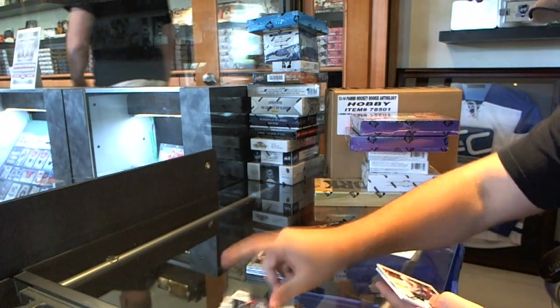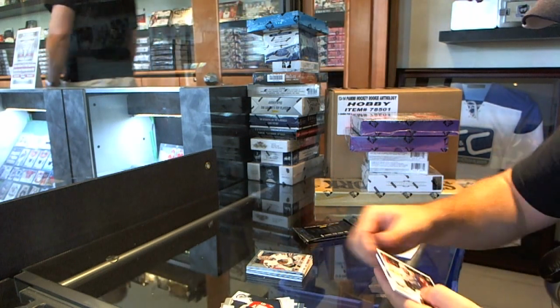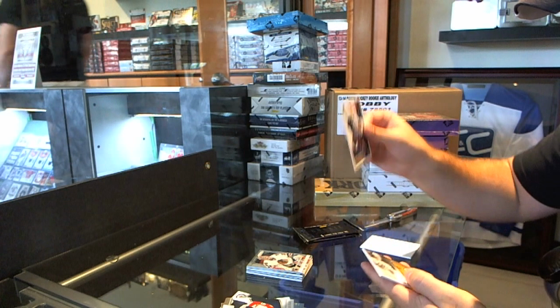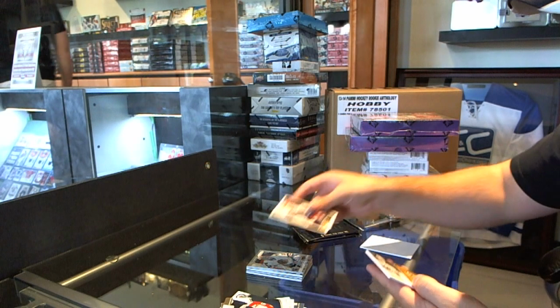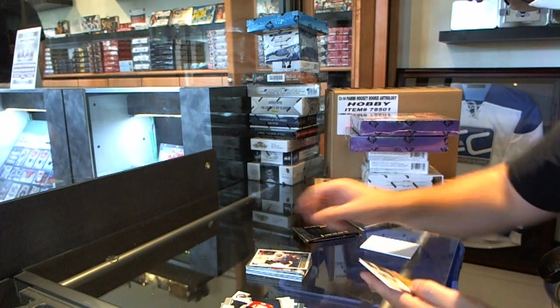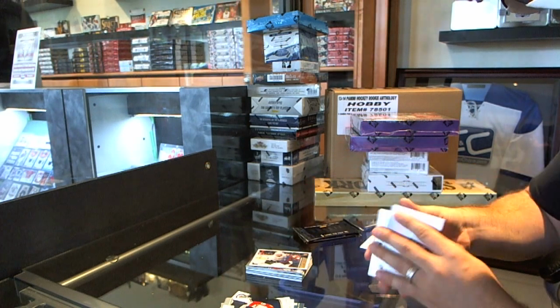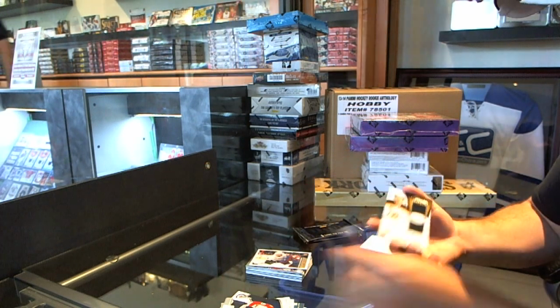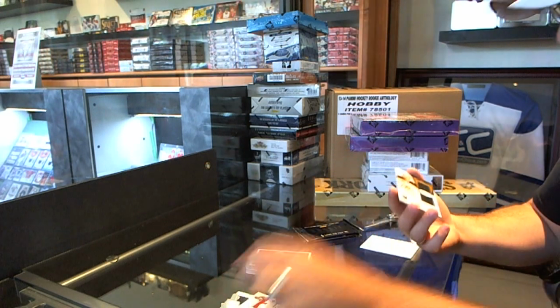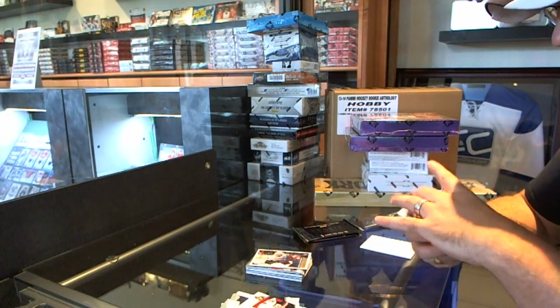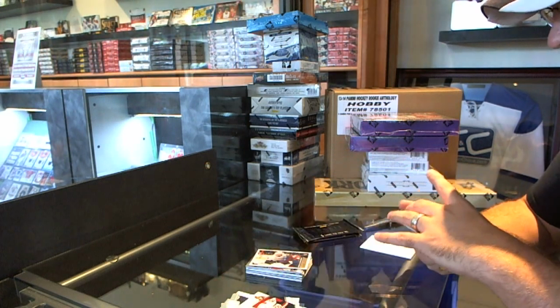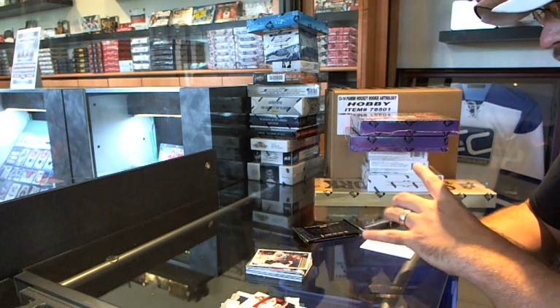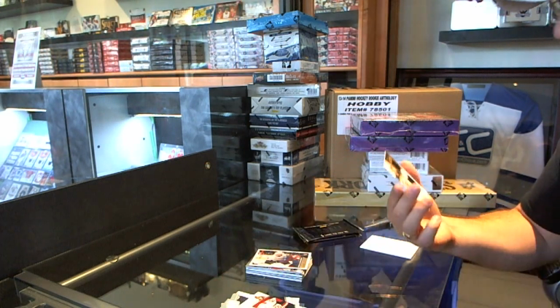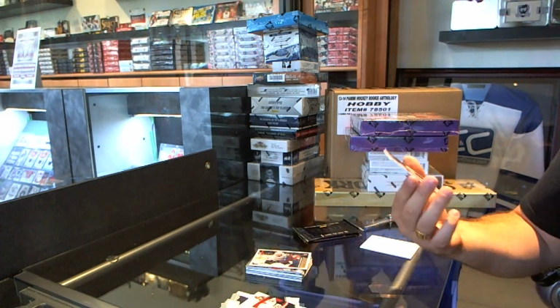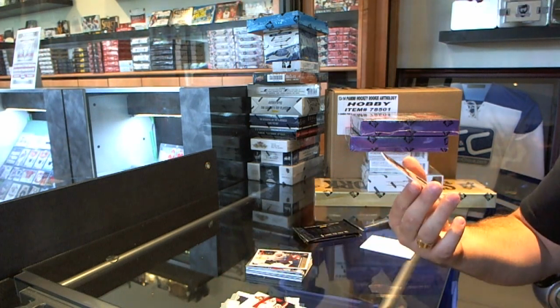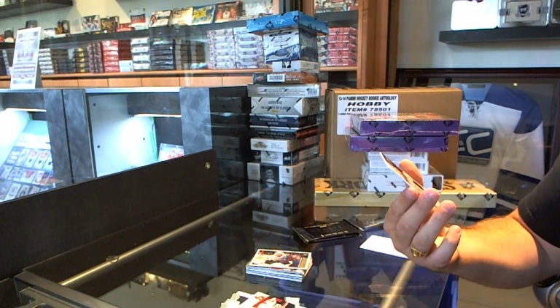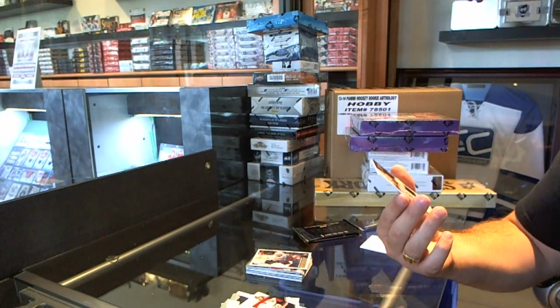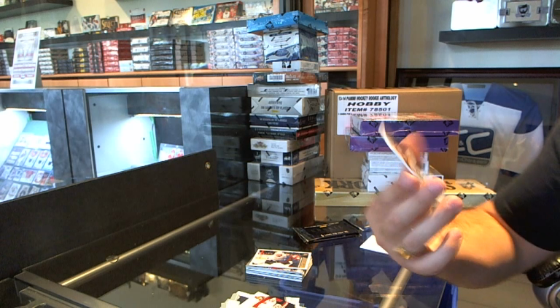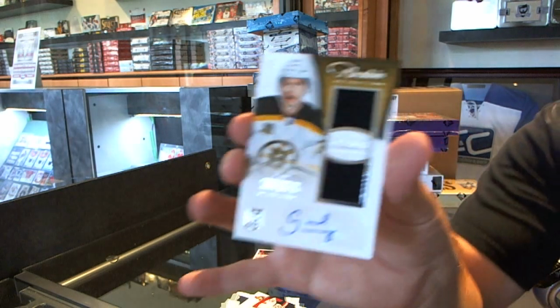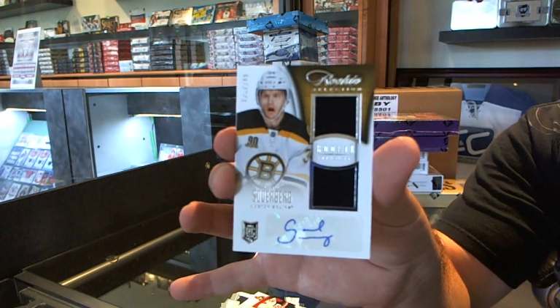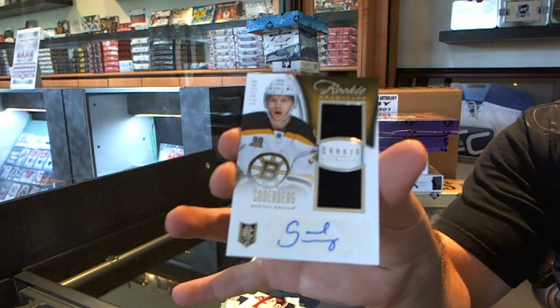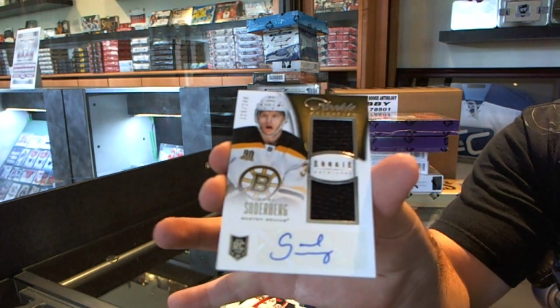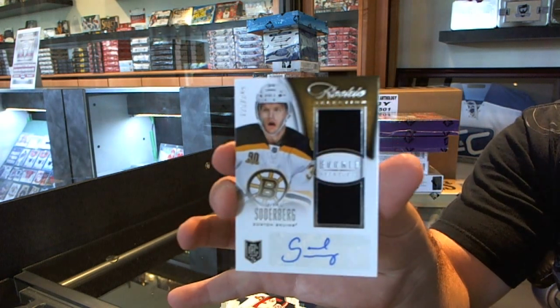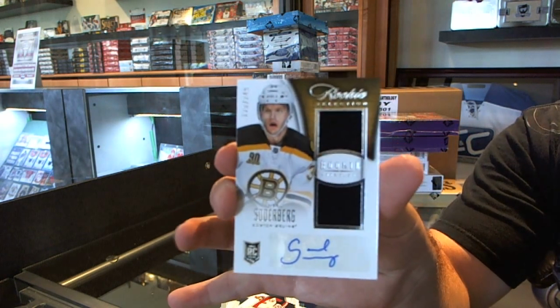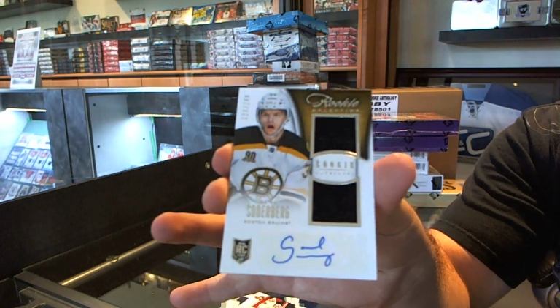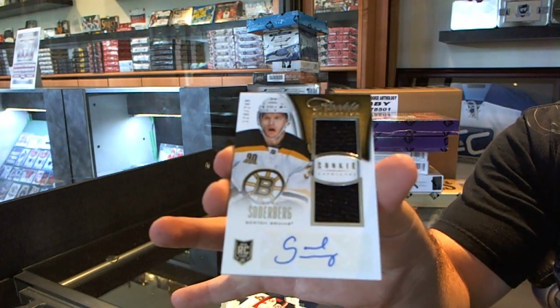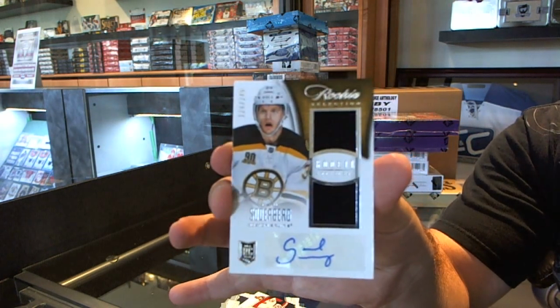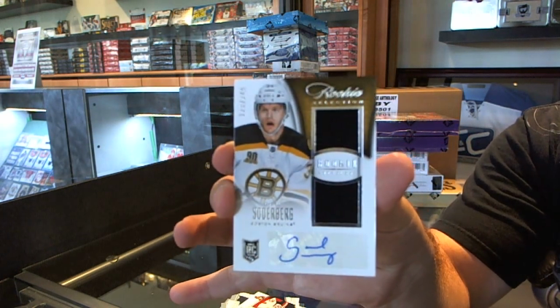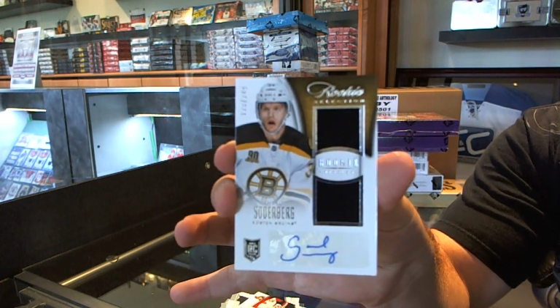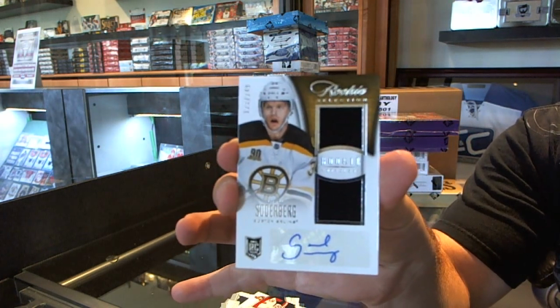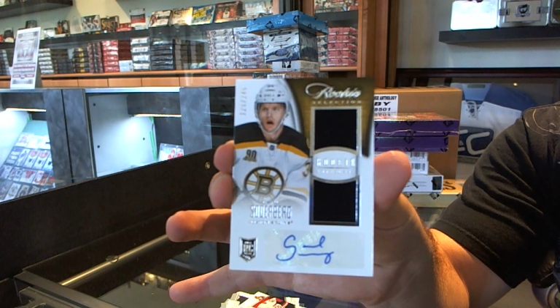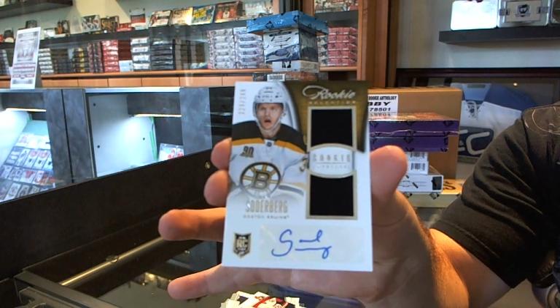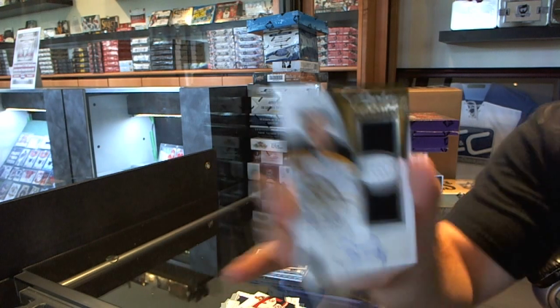We've got a Silverberg rookie score update, and number 249, Carl Soderberg.